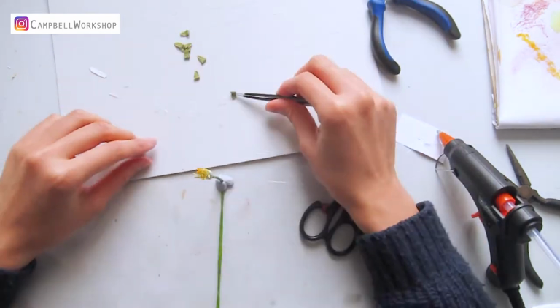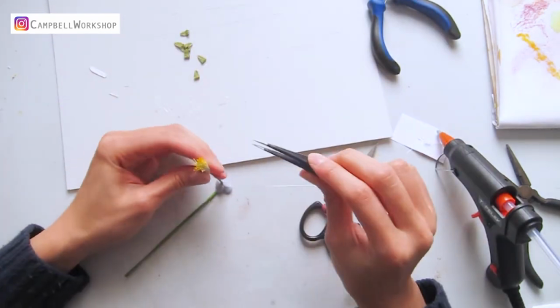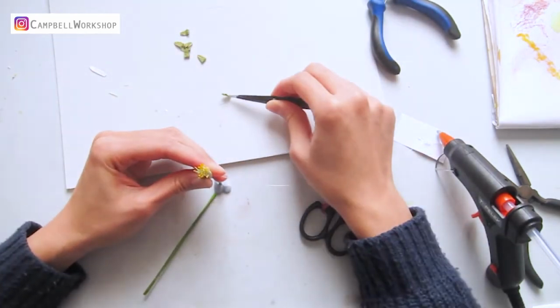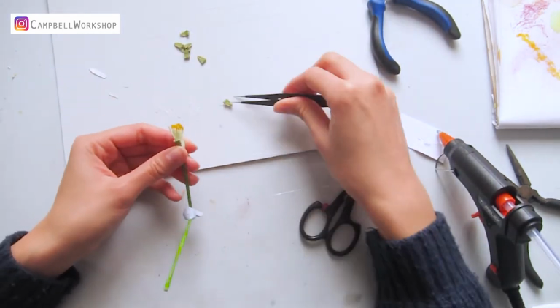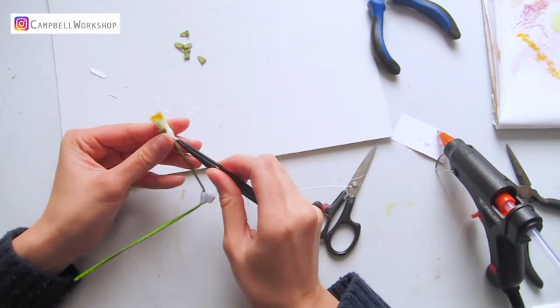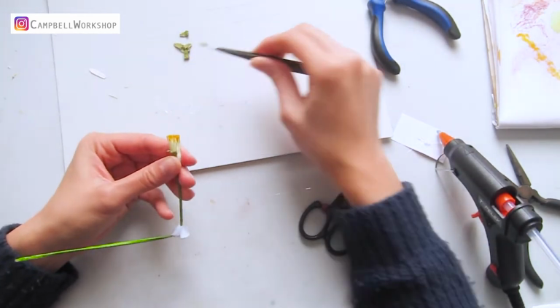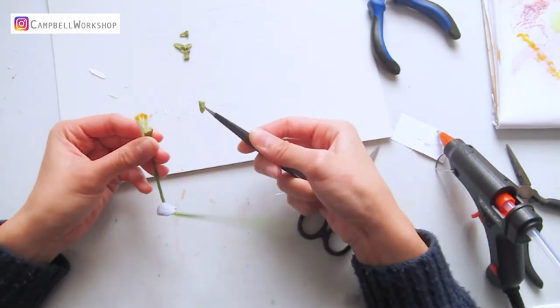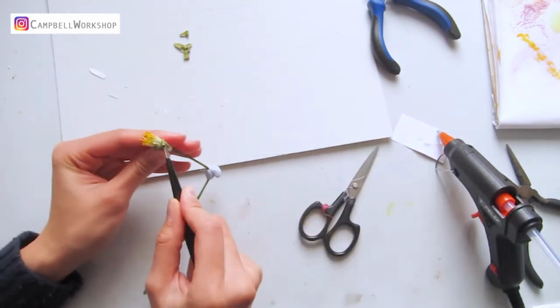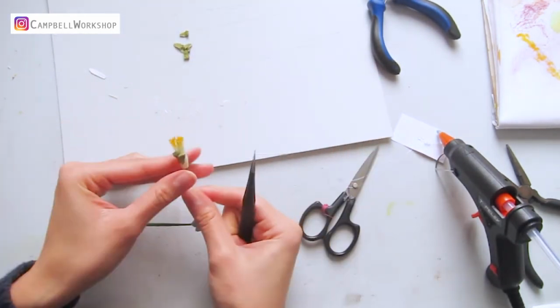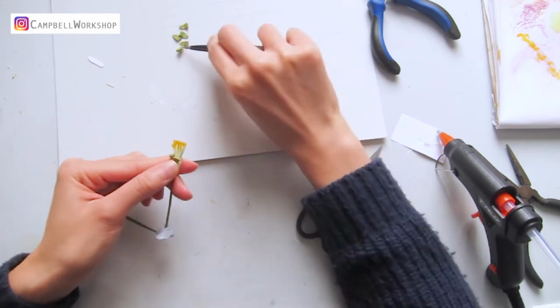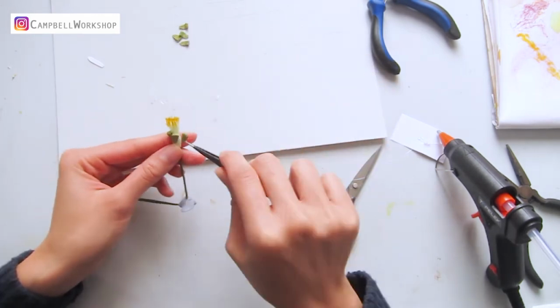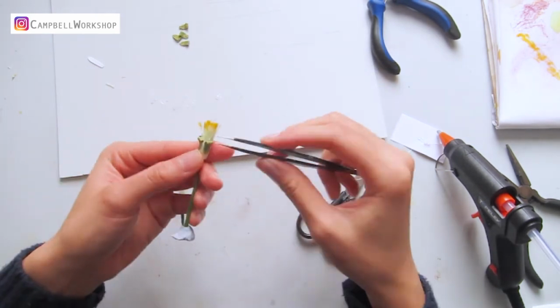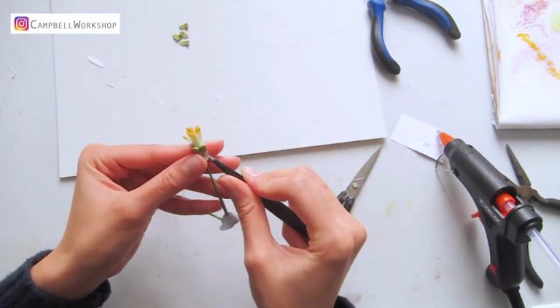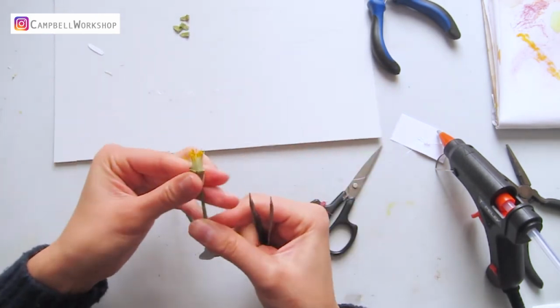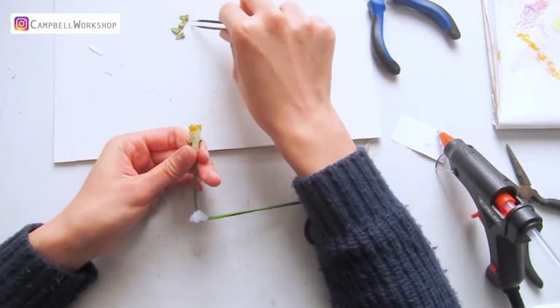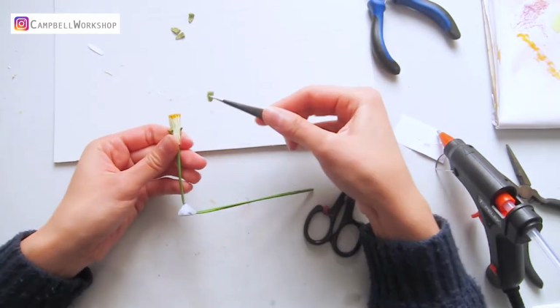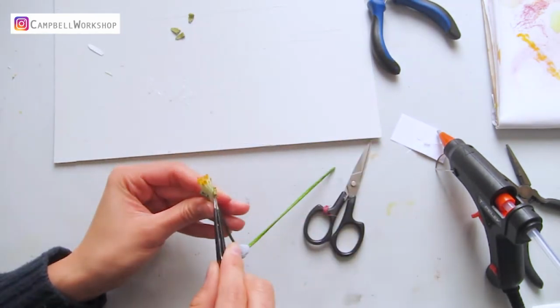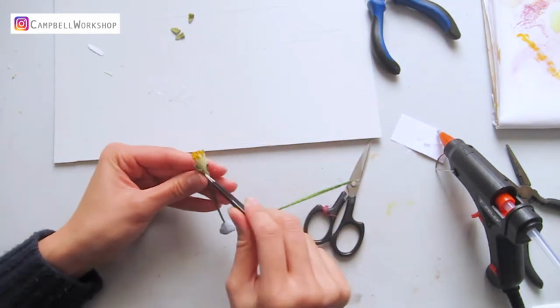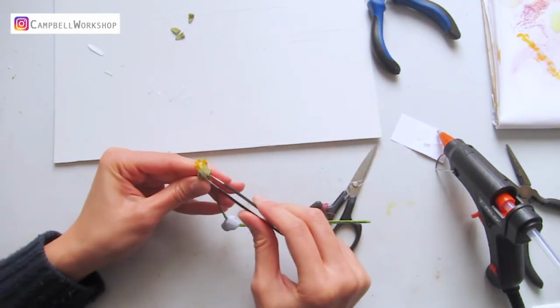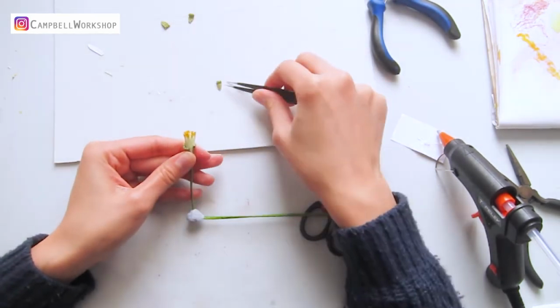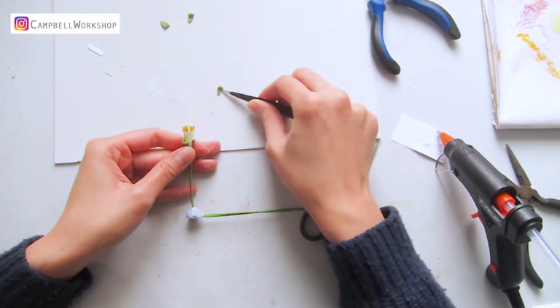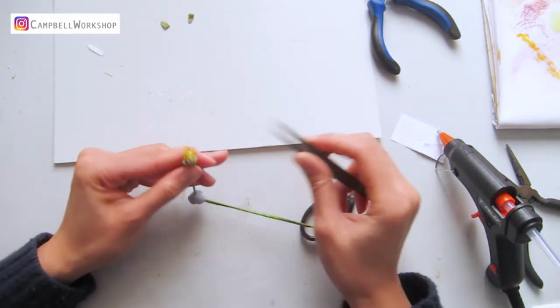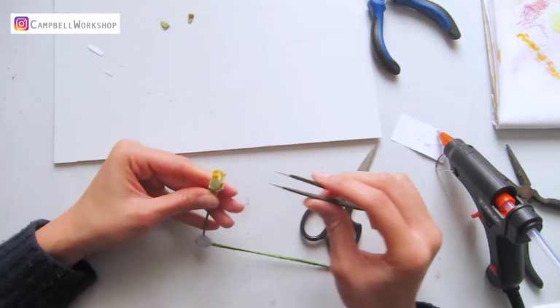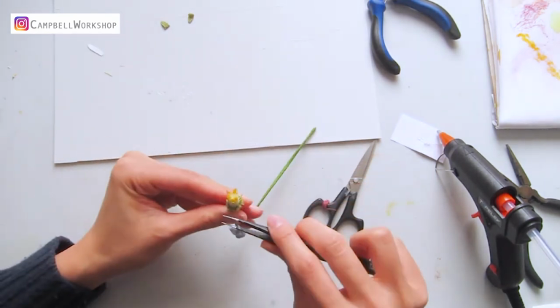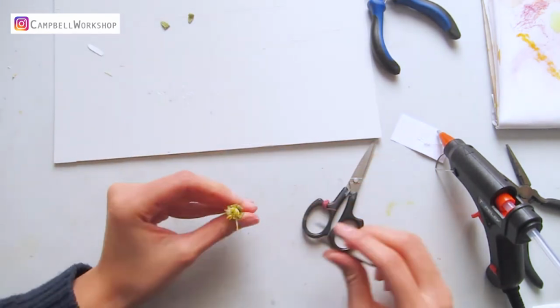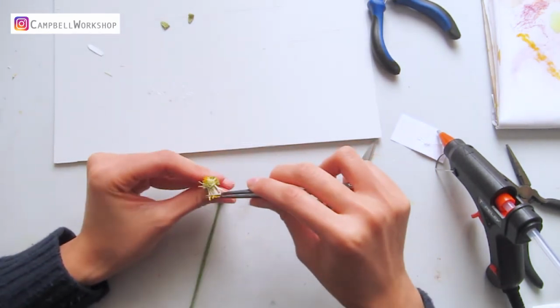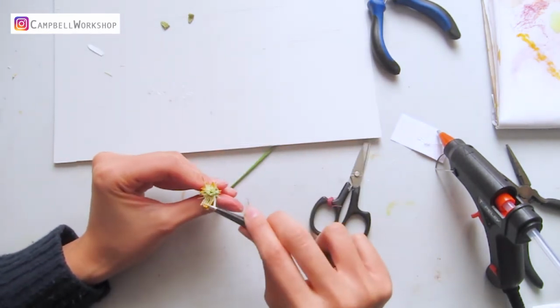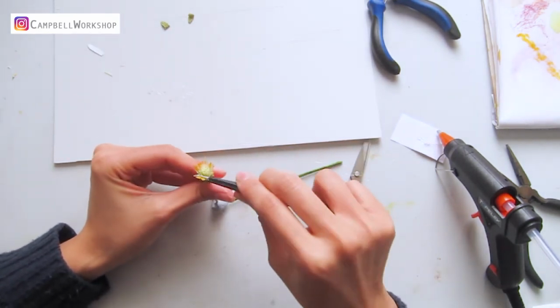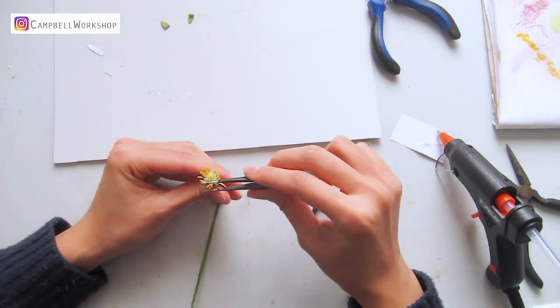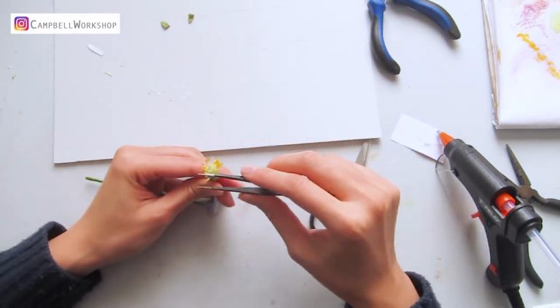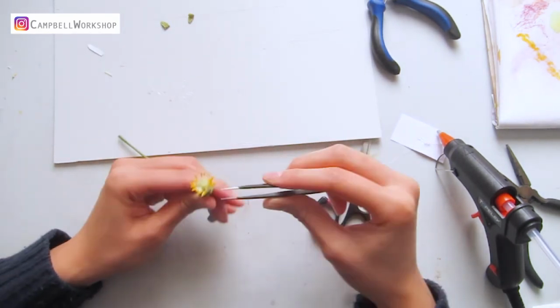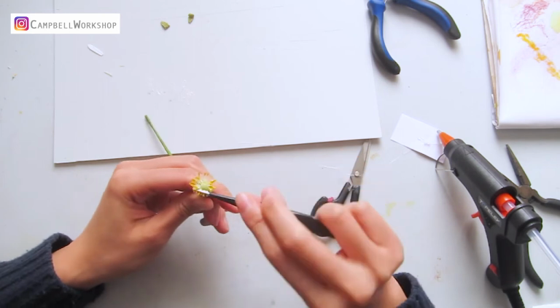Add the folded leaves to the flower centre with yu-hu glue, placing them about 1 to 1.5cm below the tip of the flower centre. Expand the flower centre and bend the yellow tips.